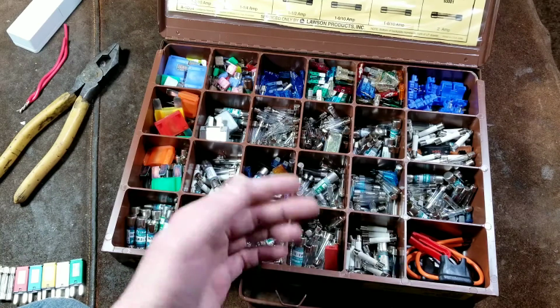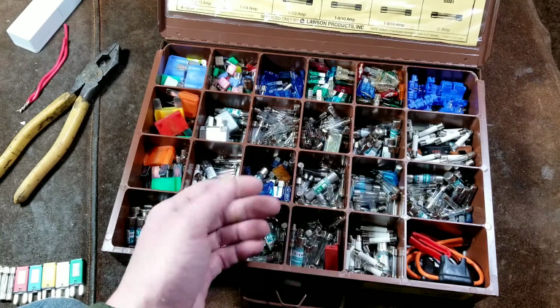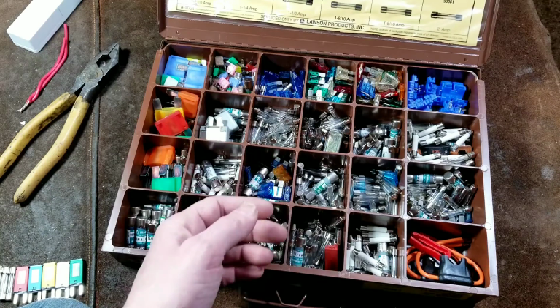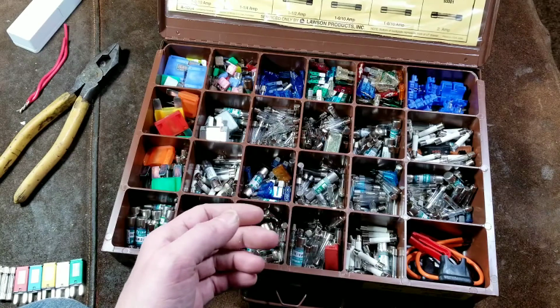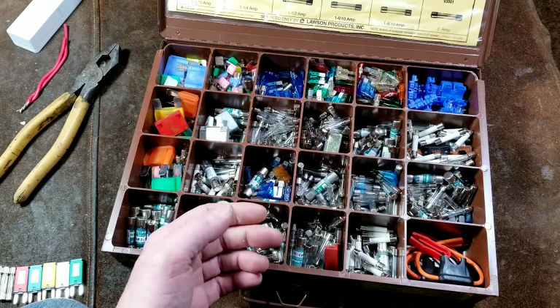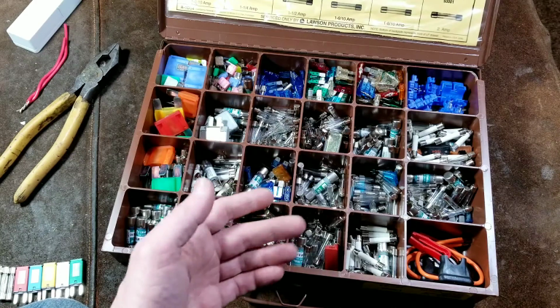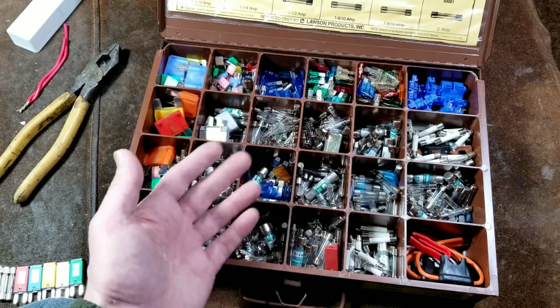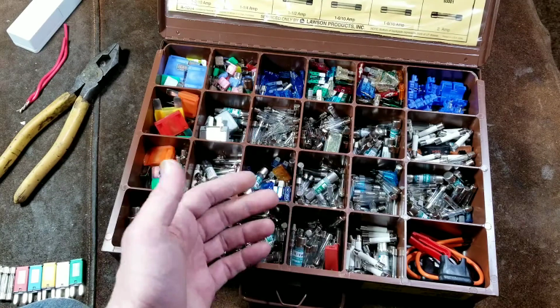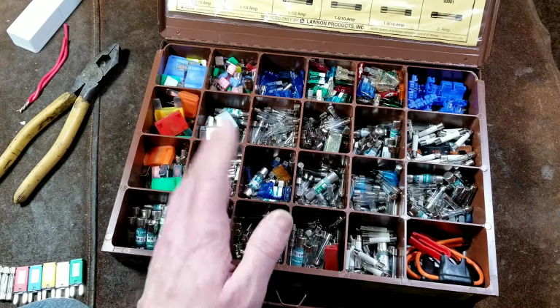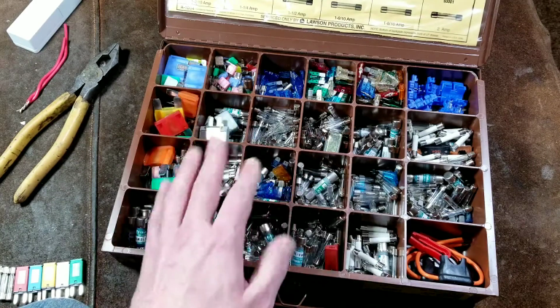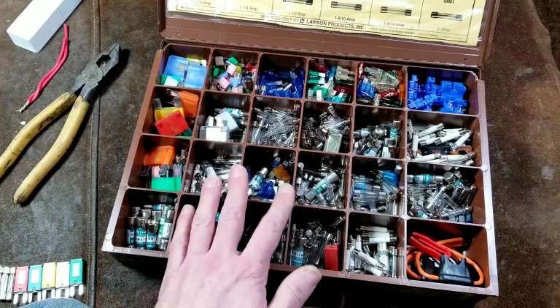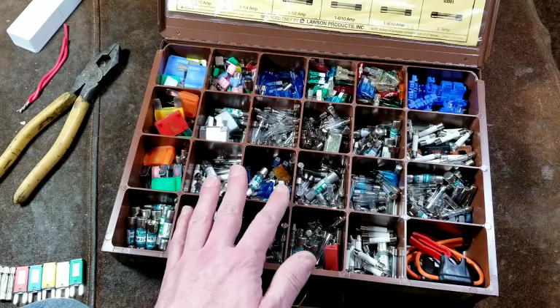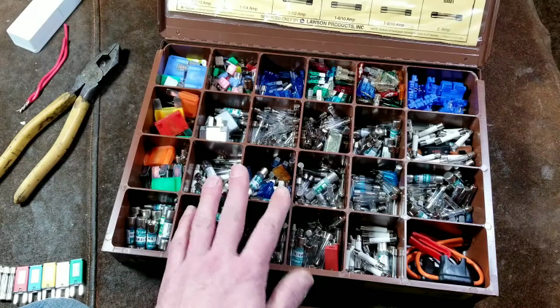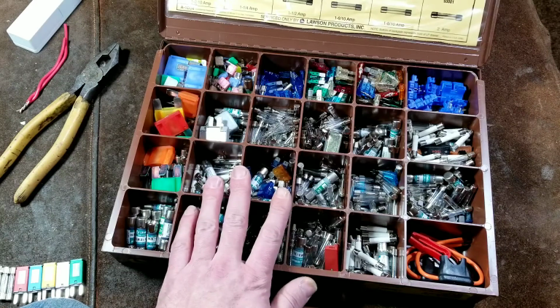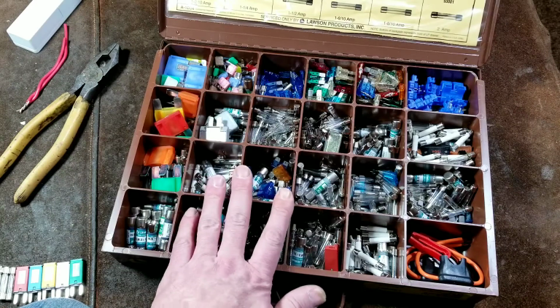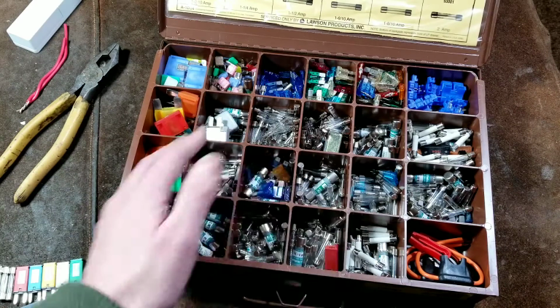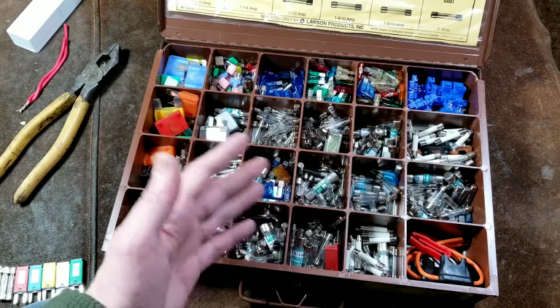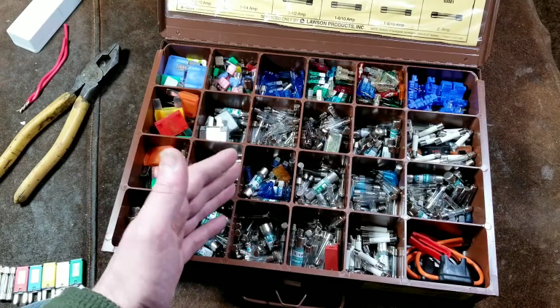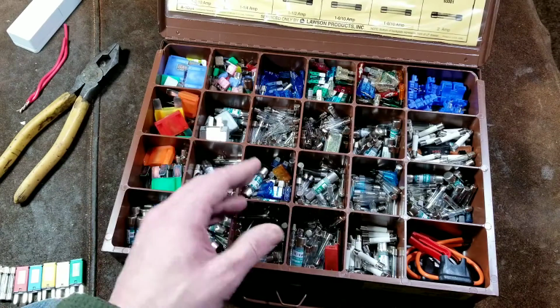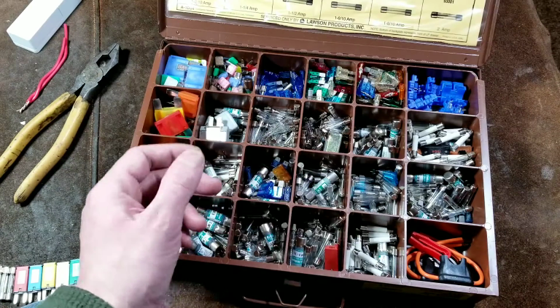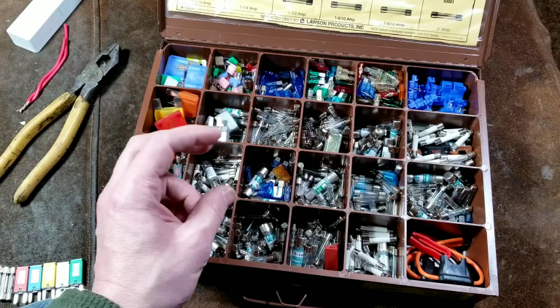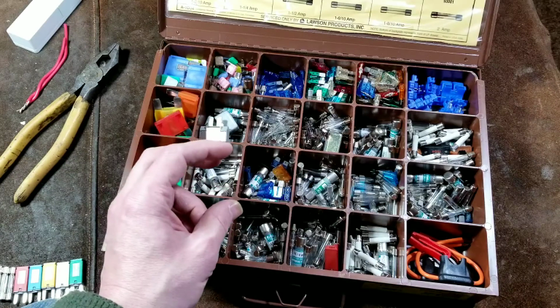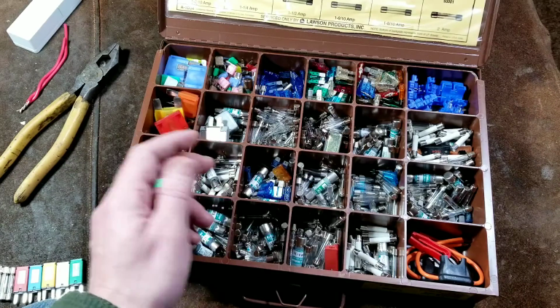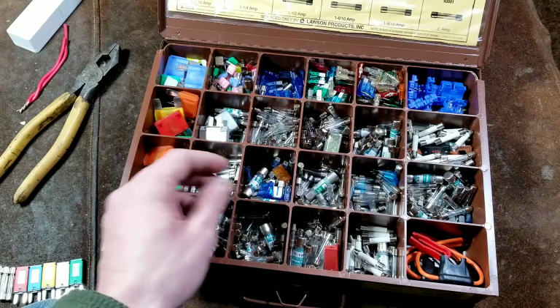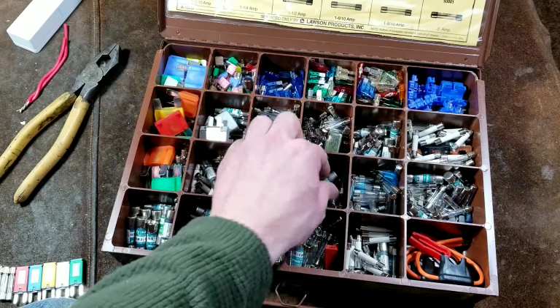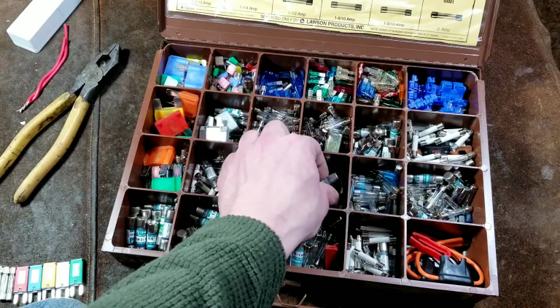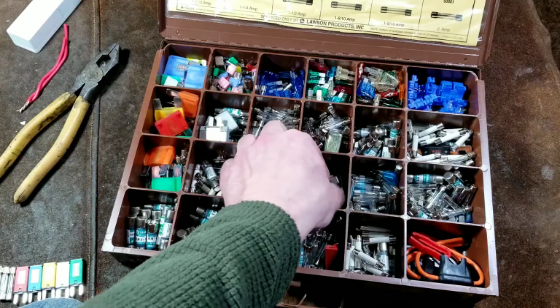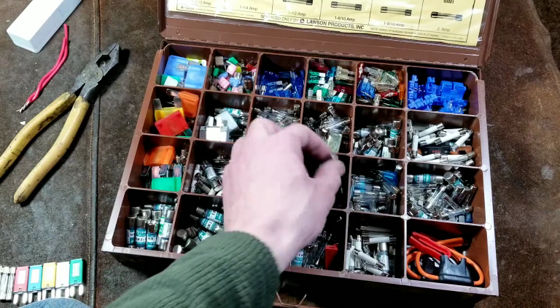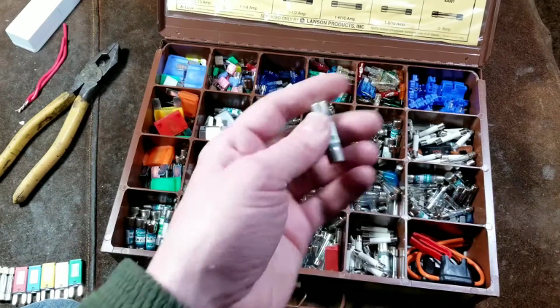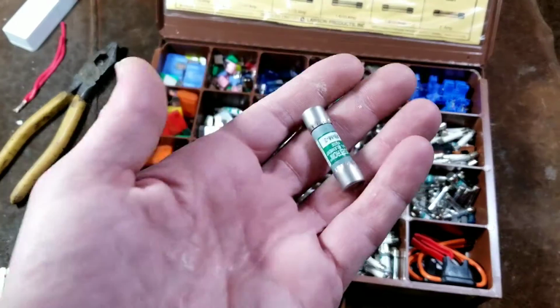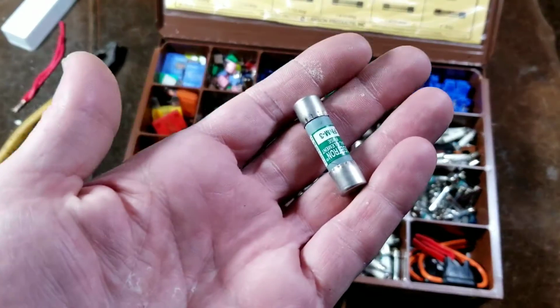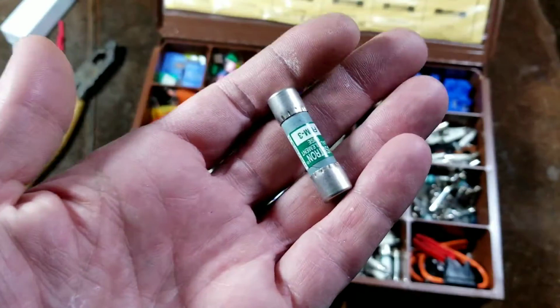Circuit breakers have taken over for household use, and only if you're in a very old kind of house or building where you actually still have threaded-in fuses or large style barrel fuses such as these.